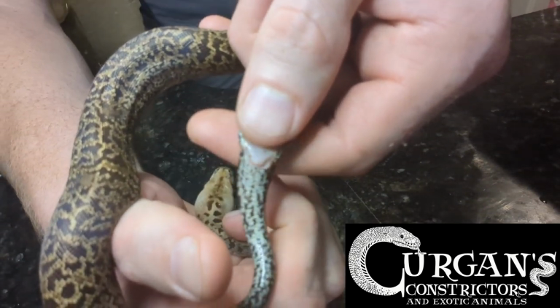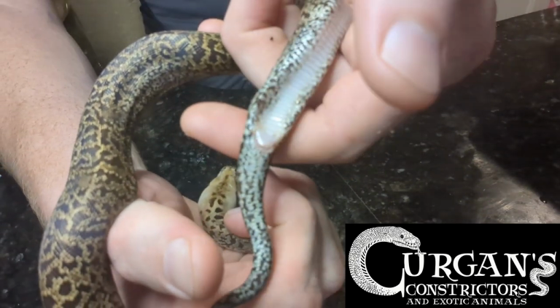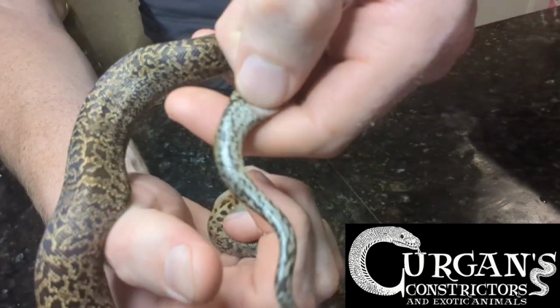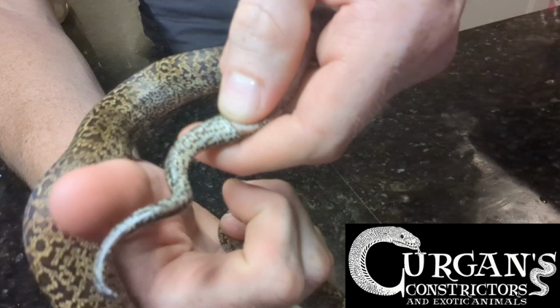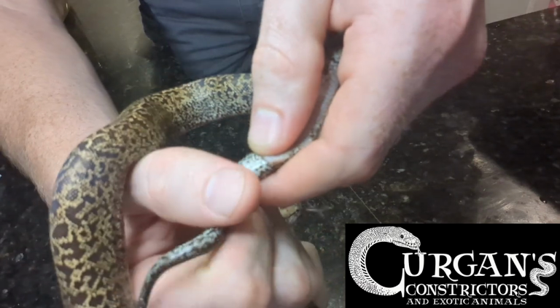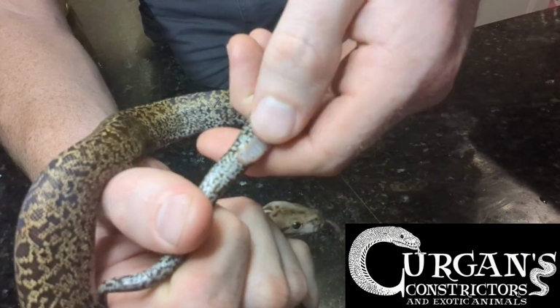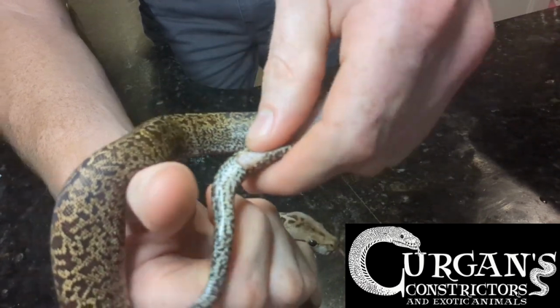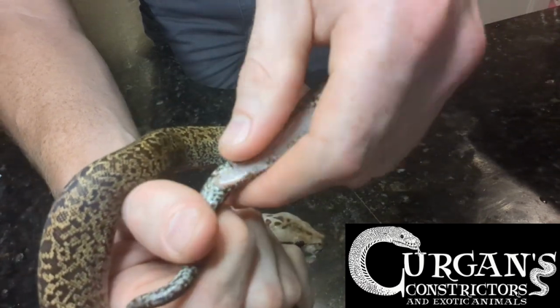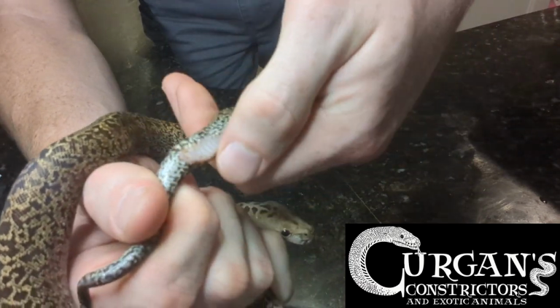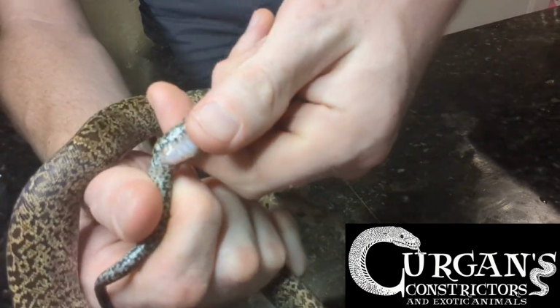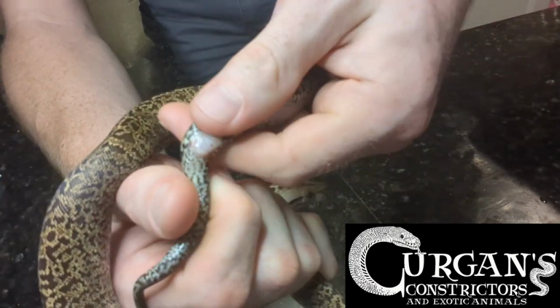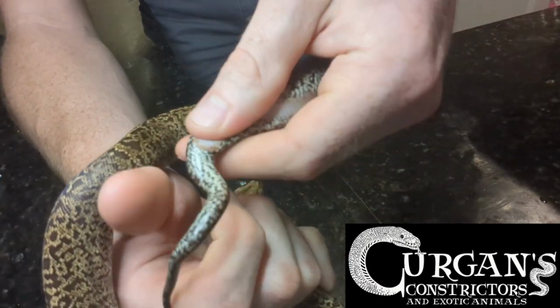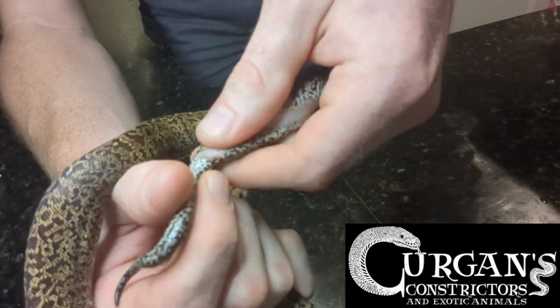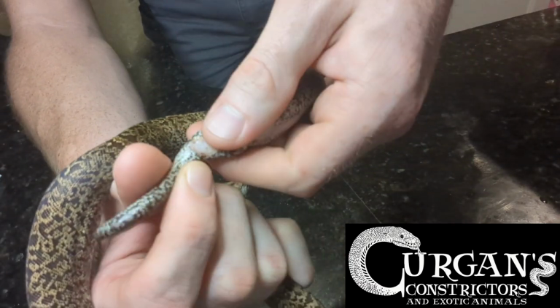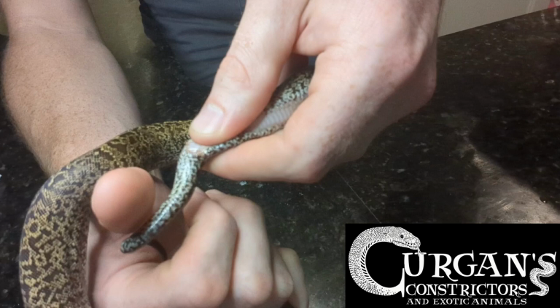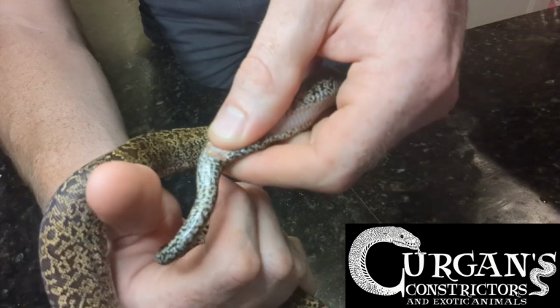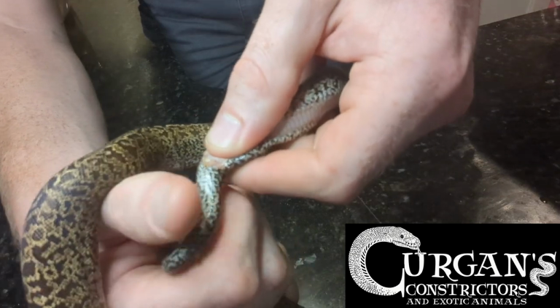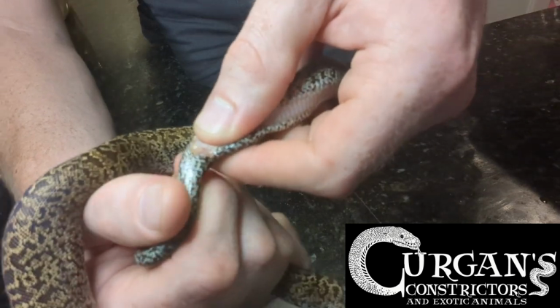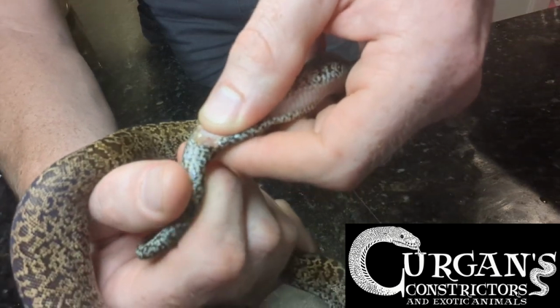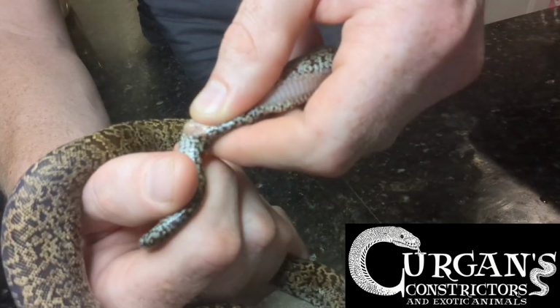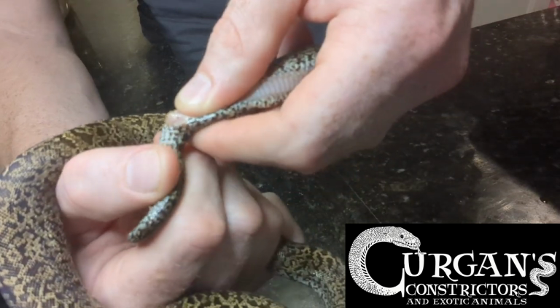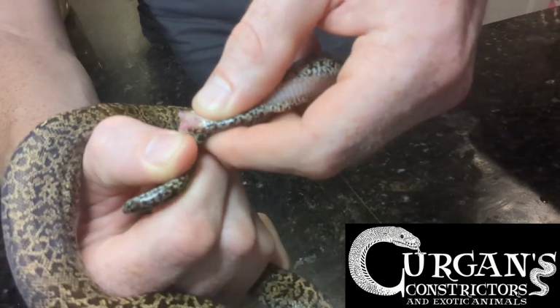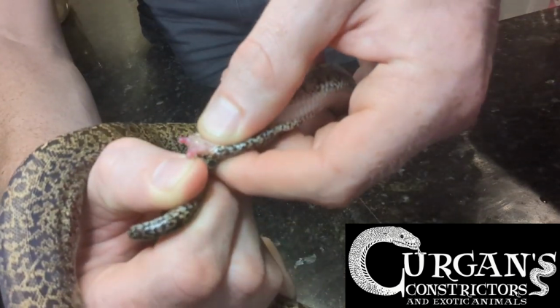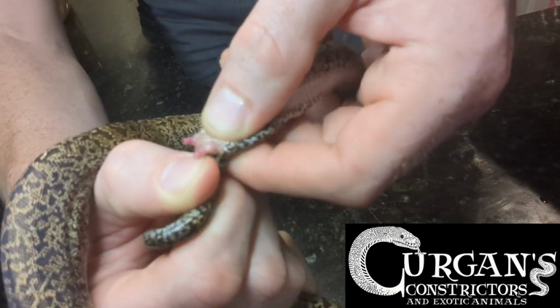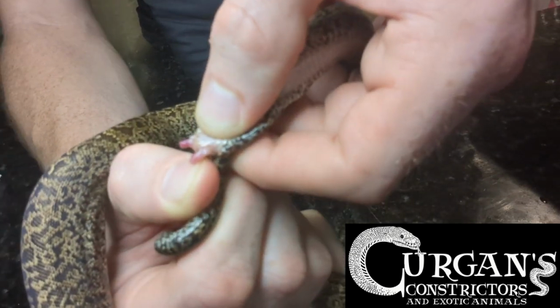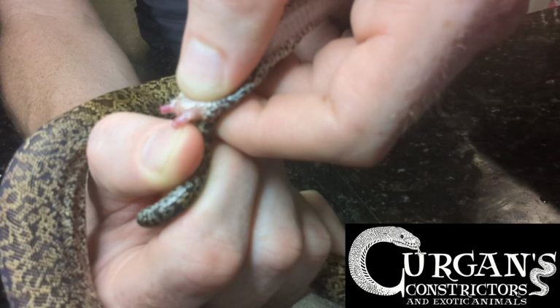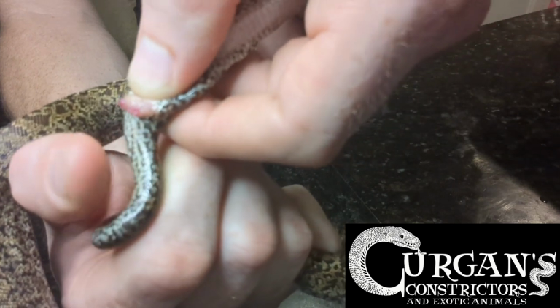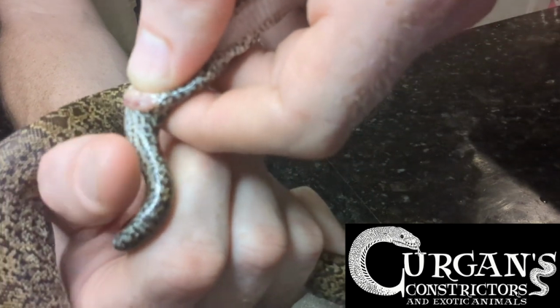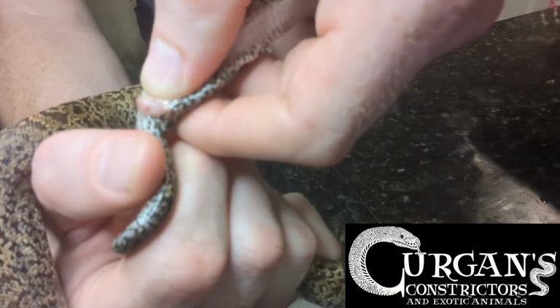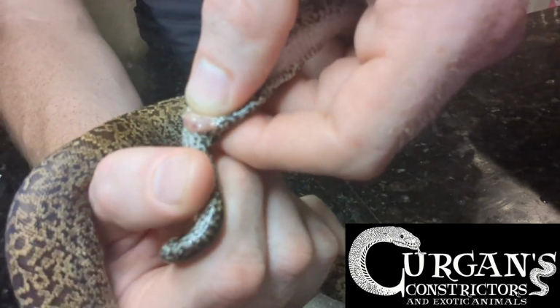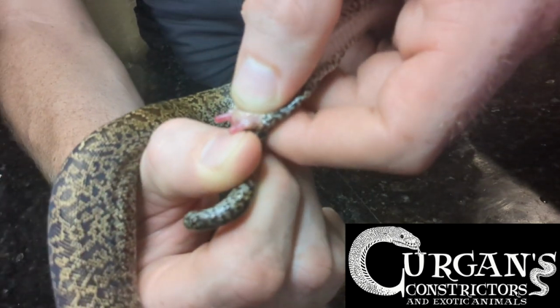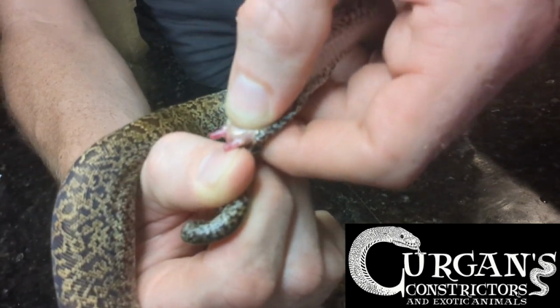I let go, then you just apply the pressure to hold, and then you just roll the thumb — and there you go guys. That's the hemipenes of a male.